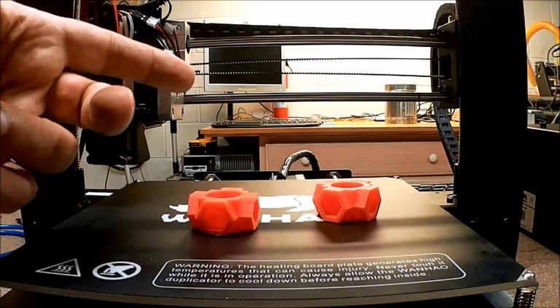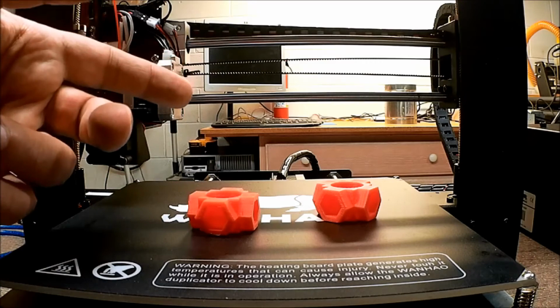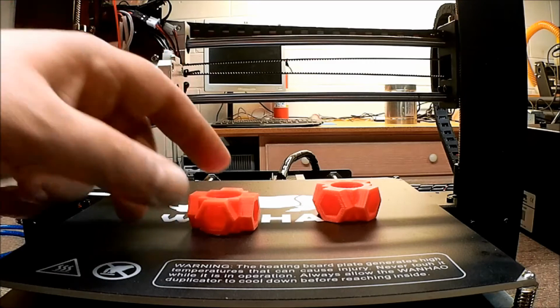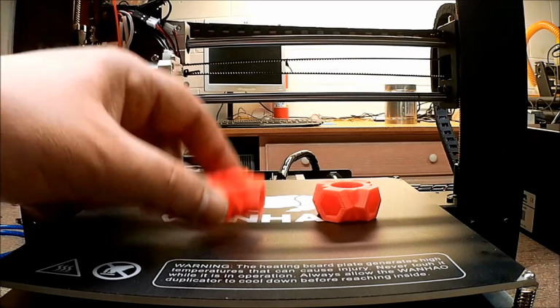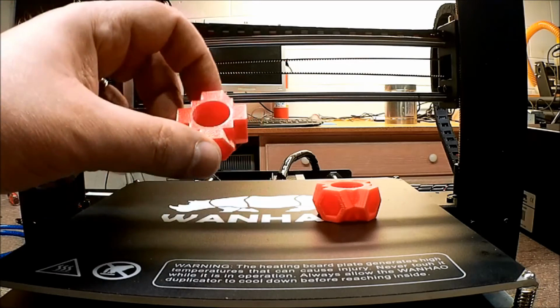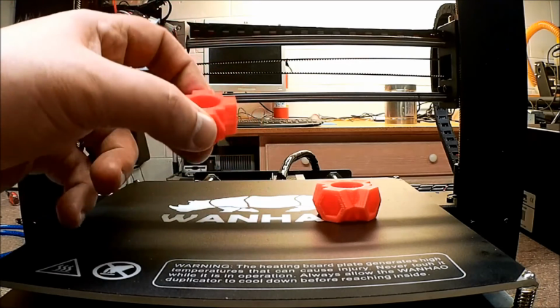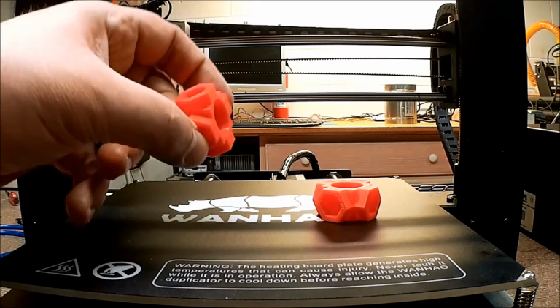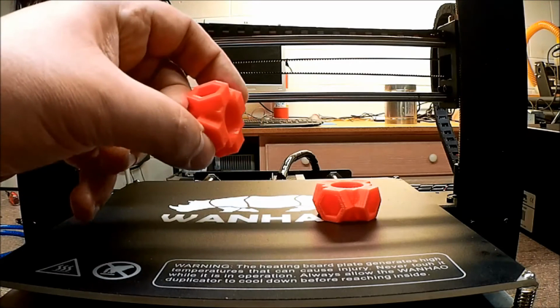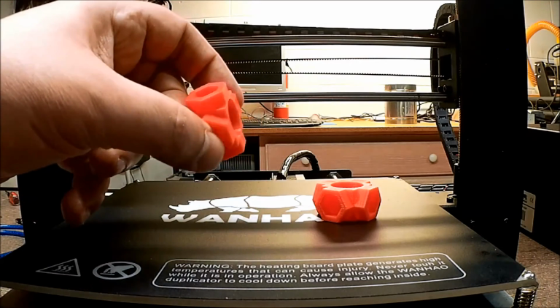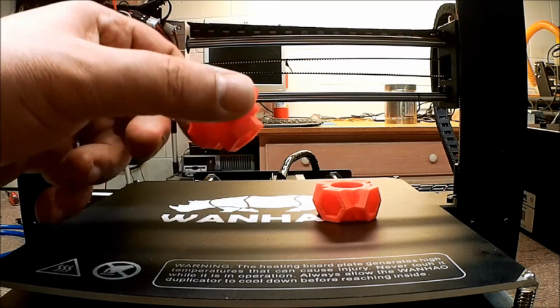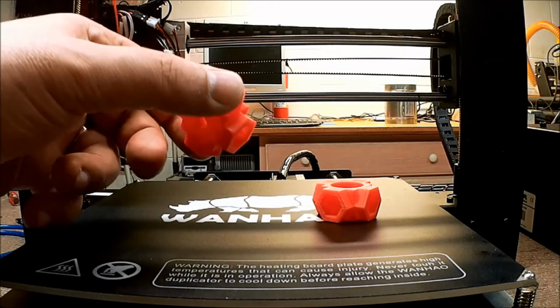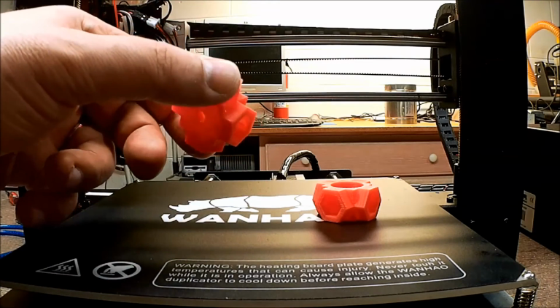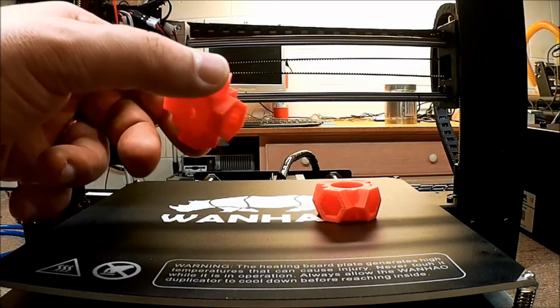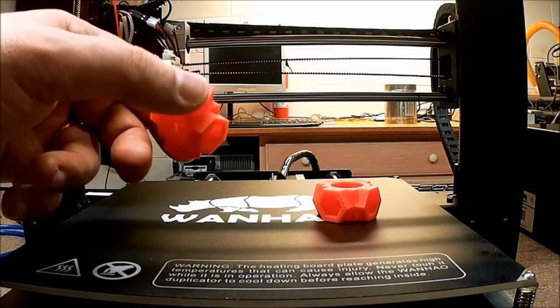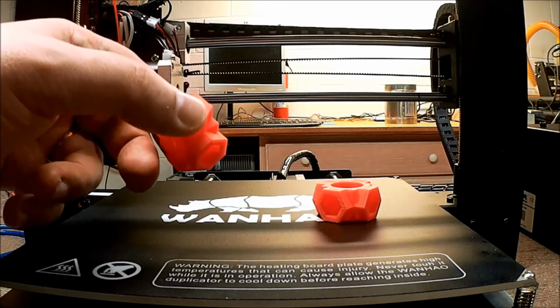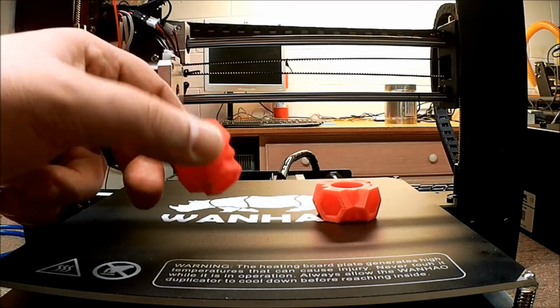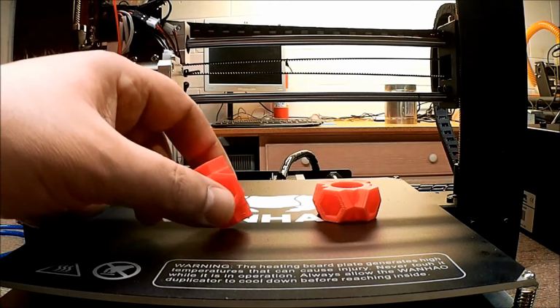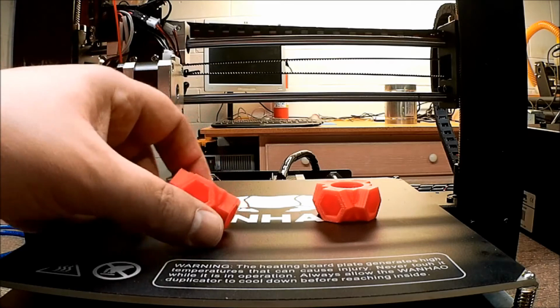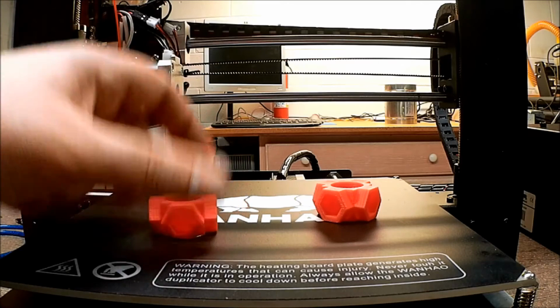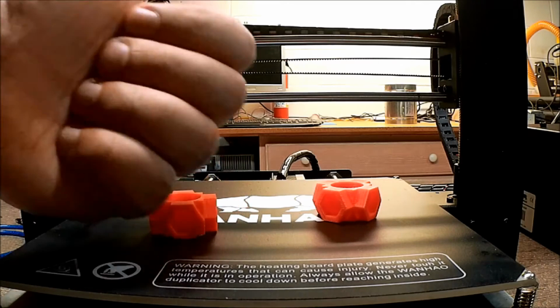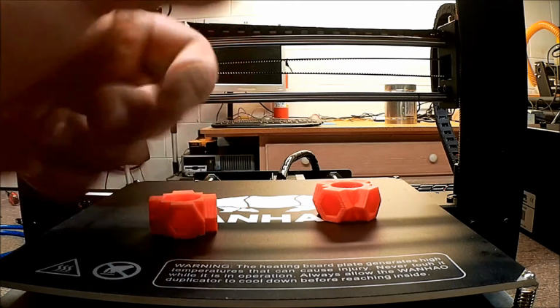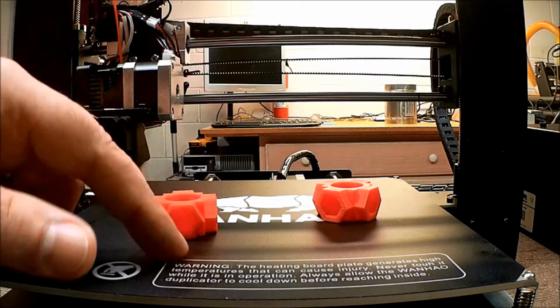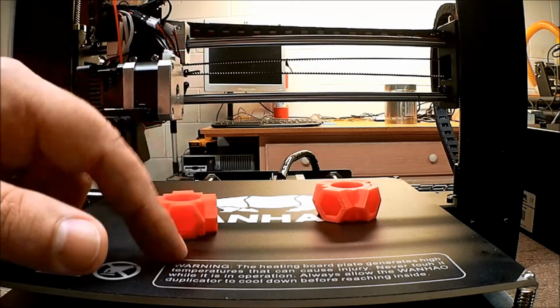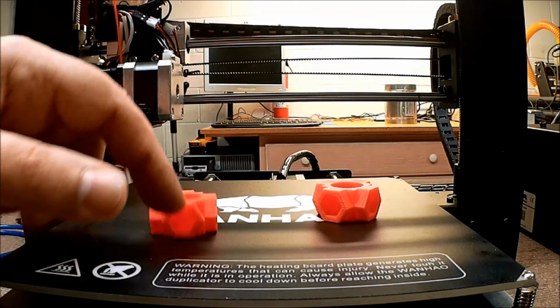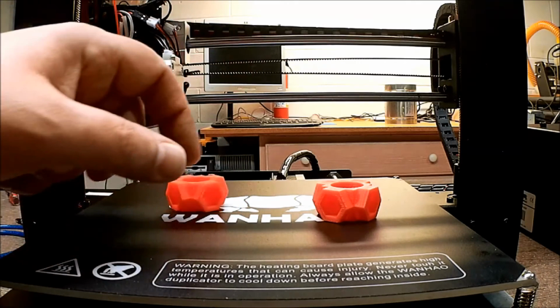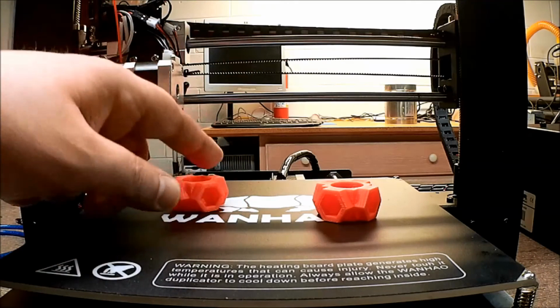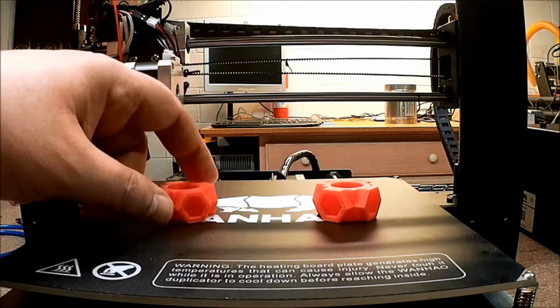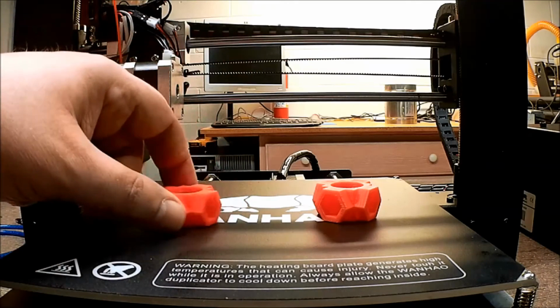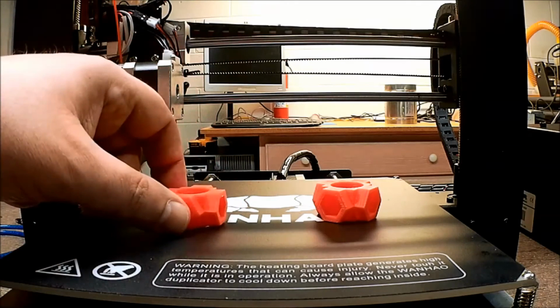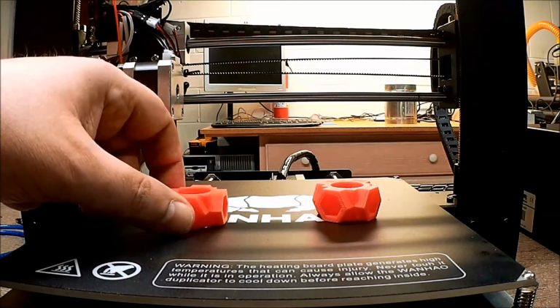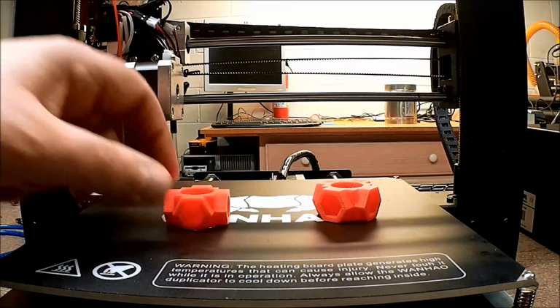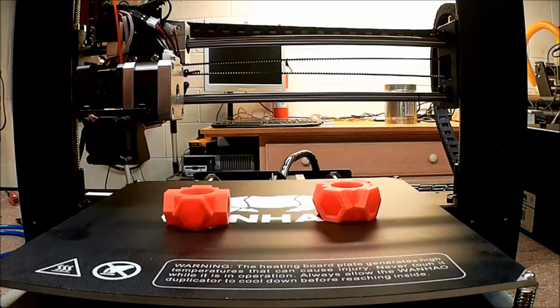Do a quick time lapse — you can see how these printed and kind of get a feel for it. Like and subscribe. A lot more coming on this machine very shortly. Cheers.